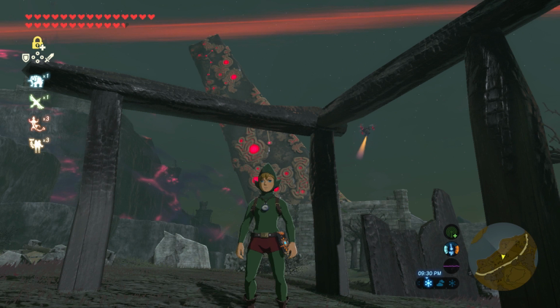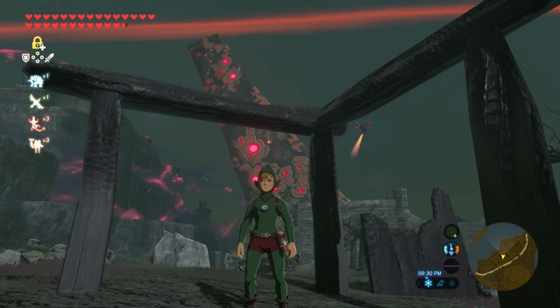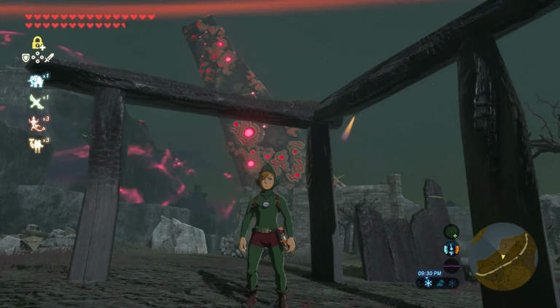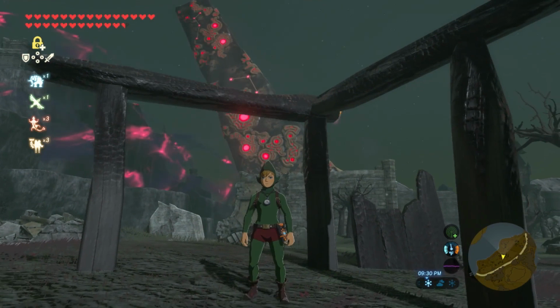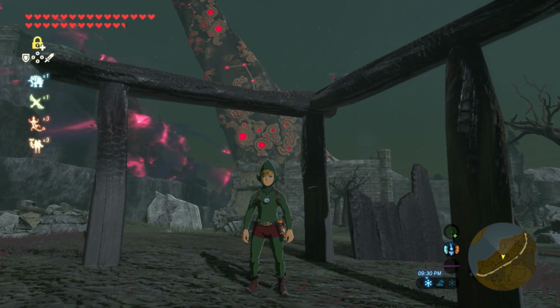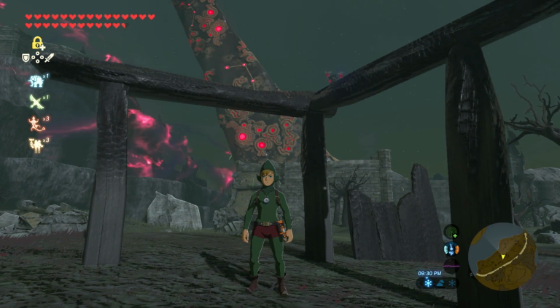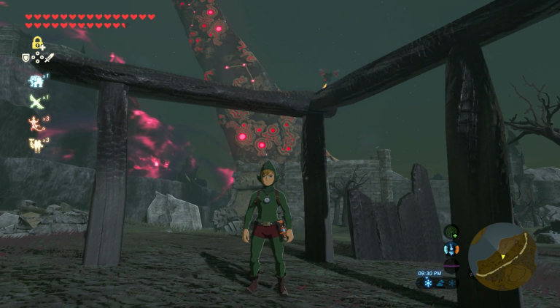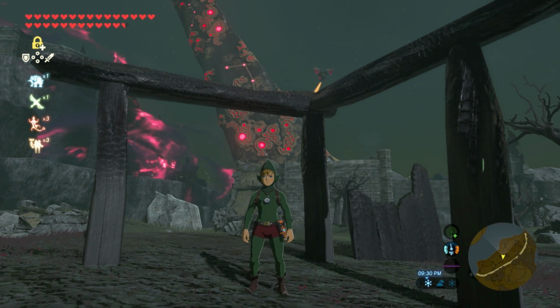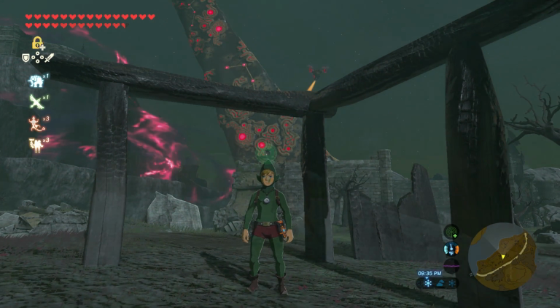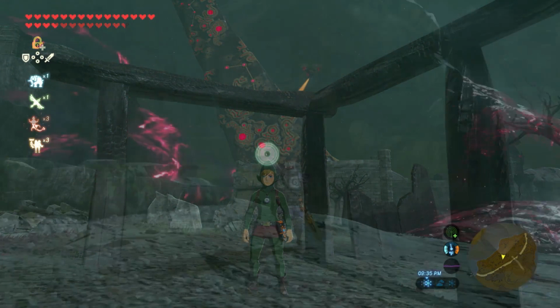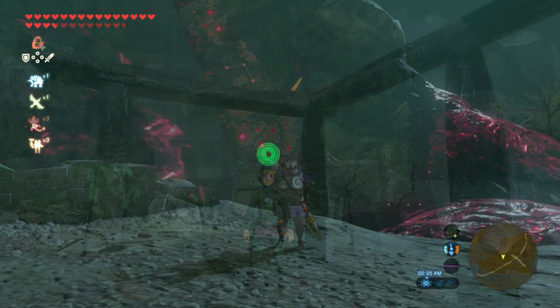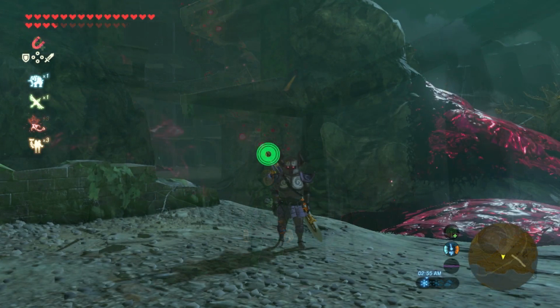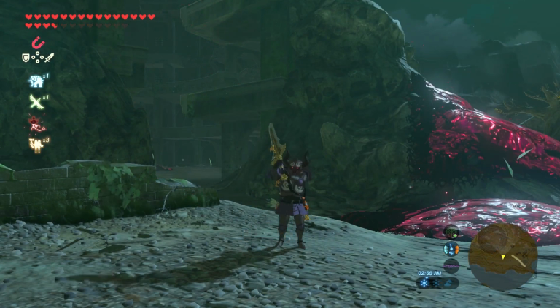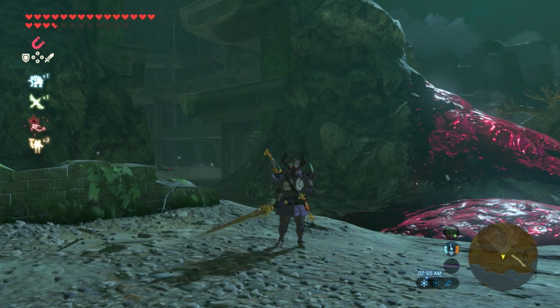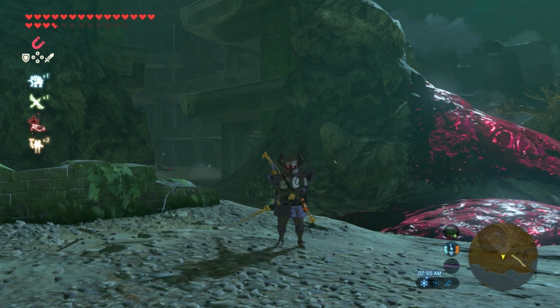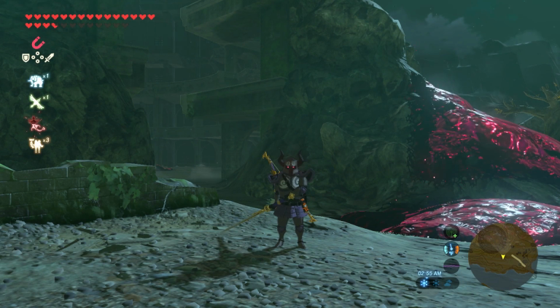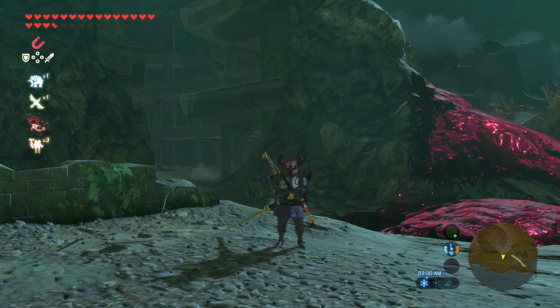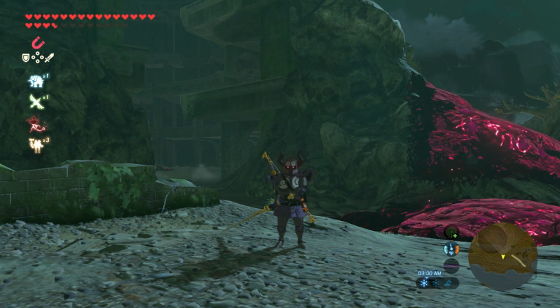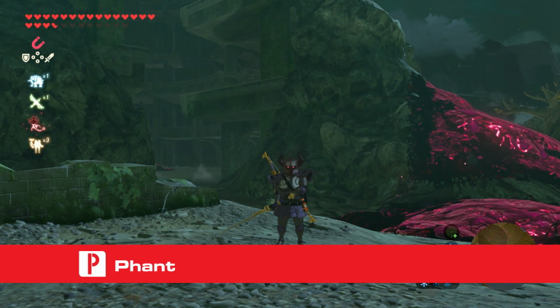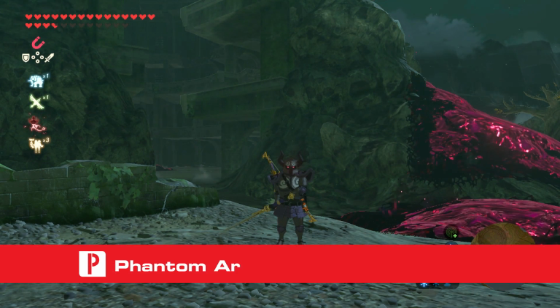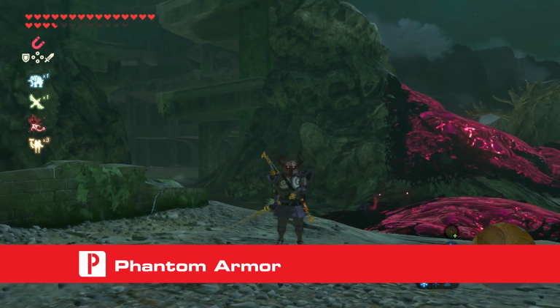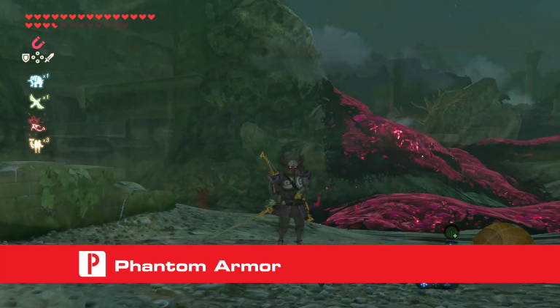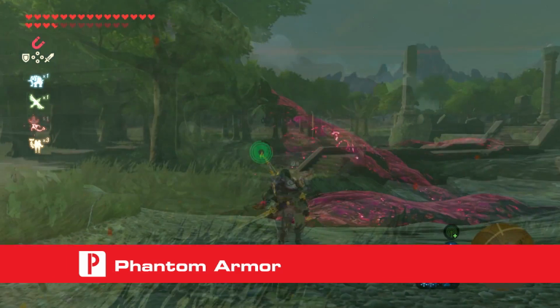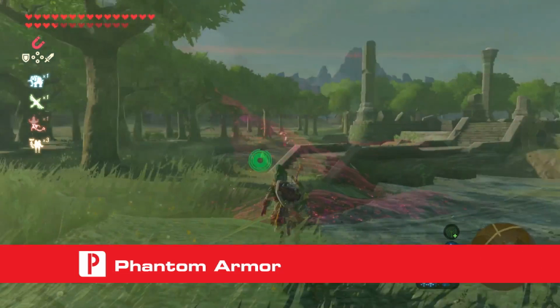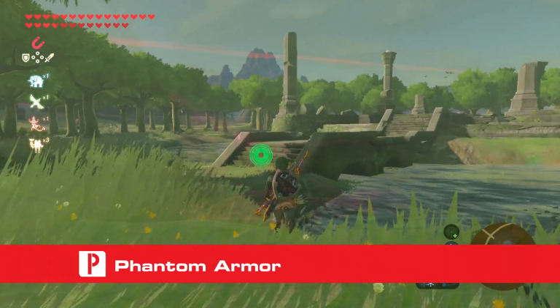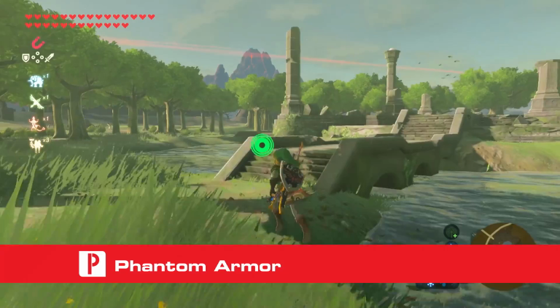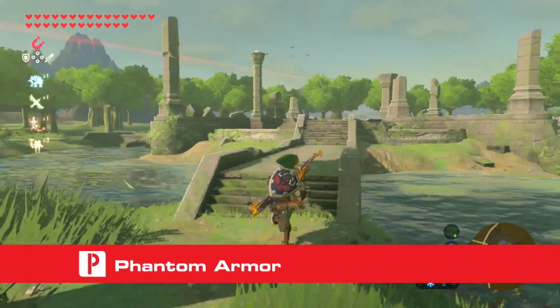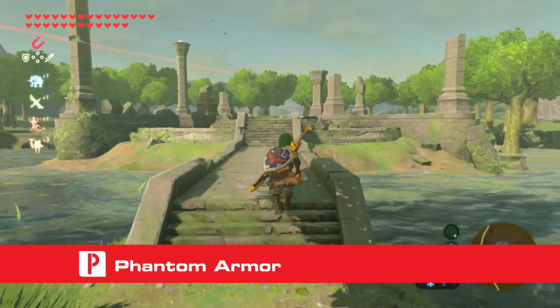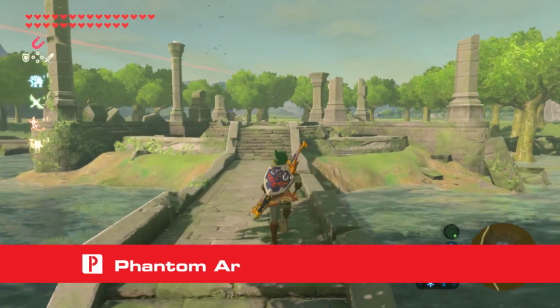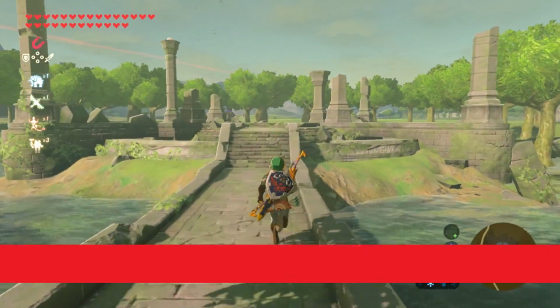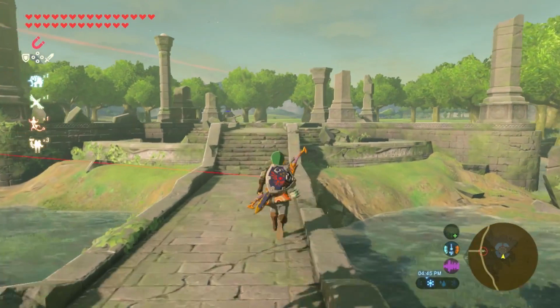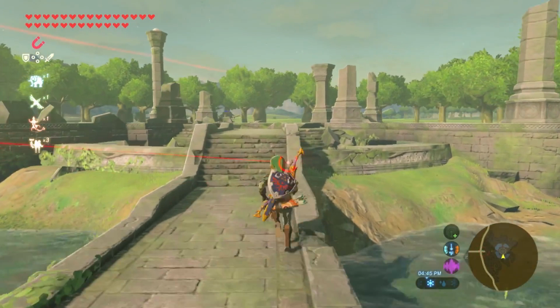Hey folks, in this Prima Guides video, we'll be showing you how to find the Phantom Armor and Tingle's outfit in Legend of Zelda Breath of the Wild. Let's start with the Phantom Armor. In the Hyrule Fields, go to the Sacred Ground Ruins, which is directly south of the castle.